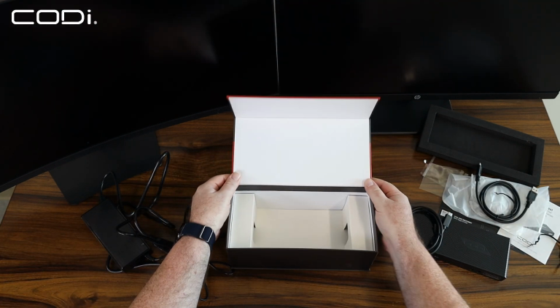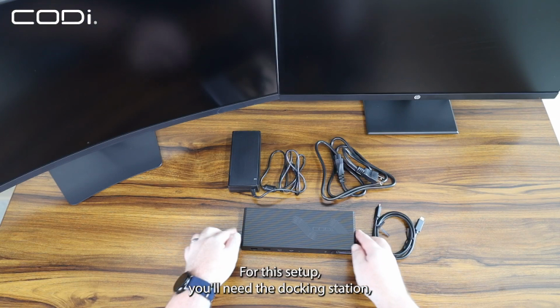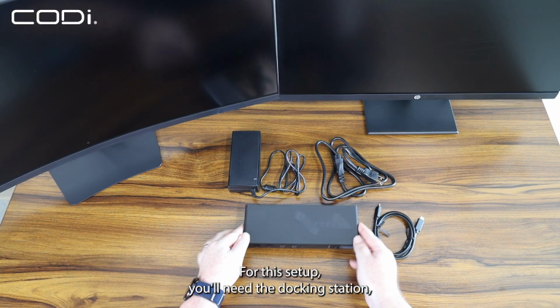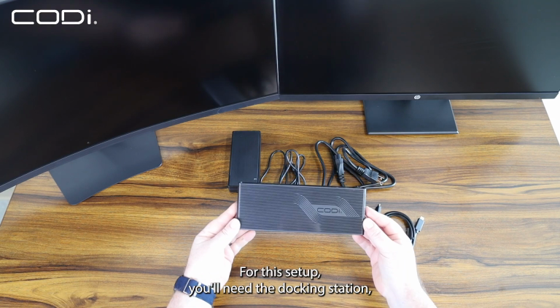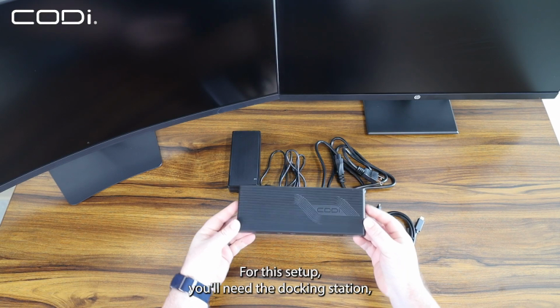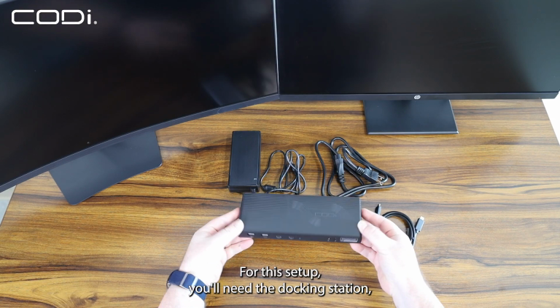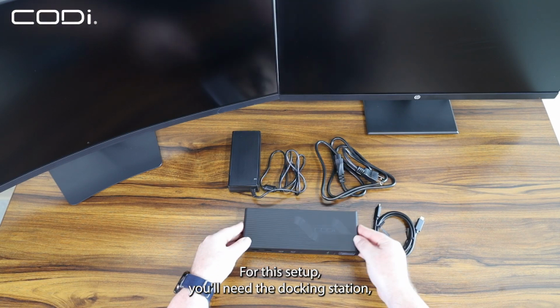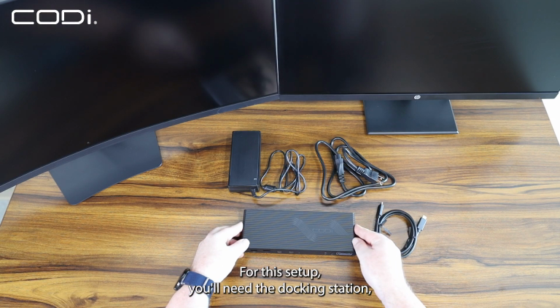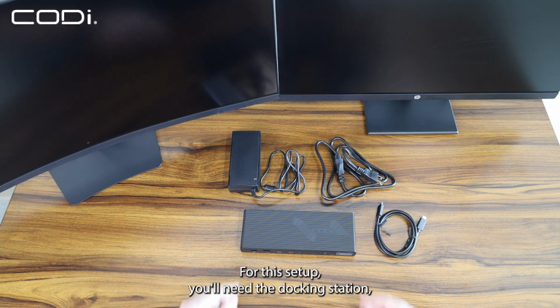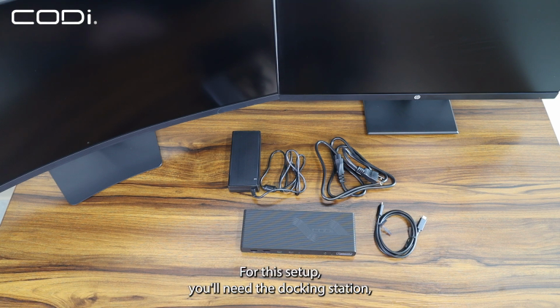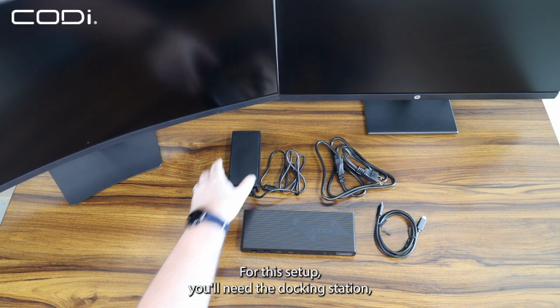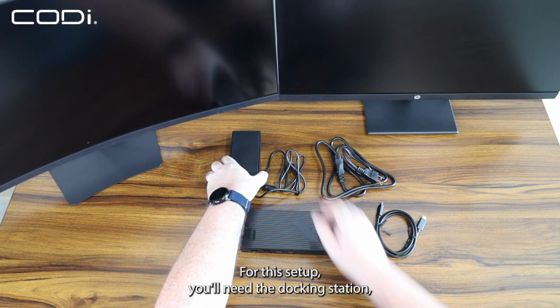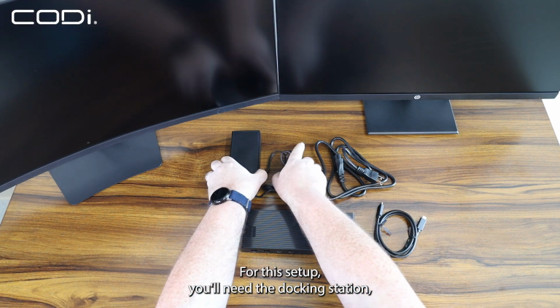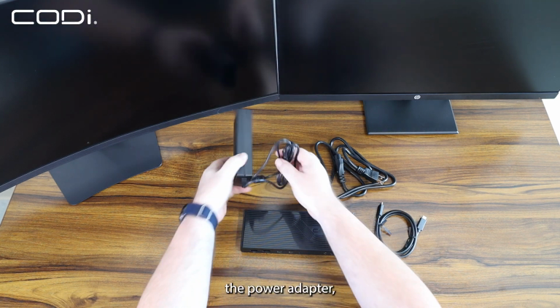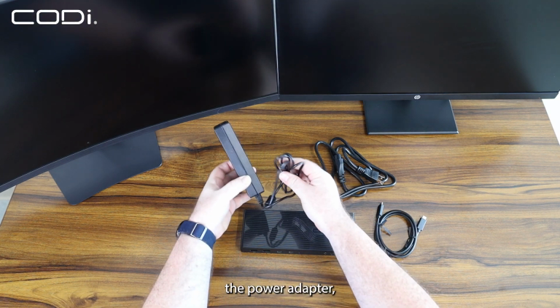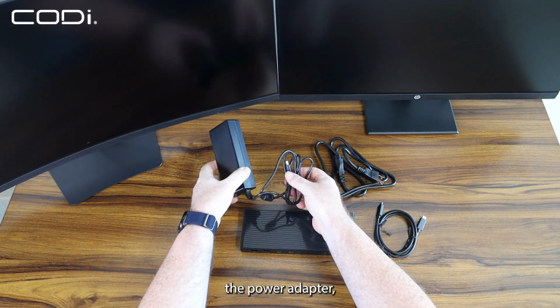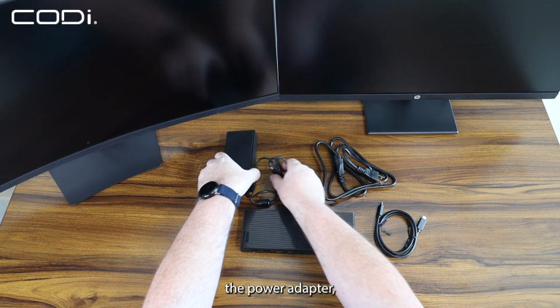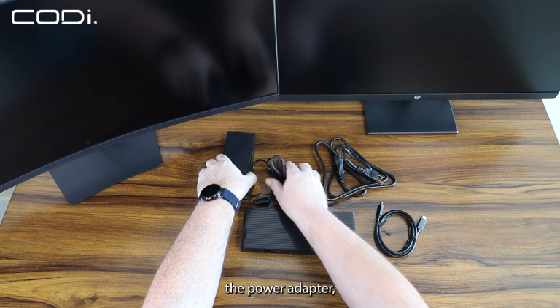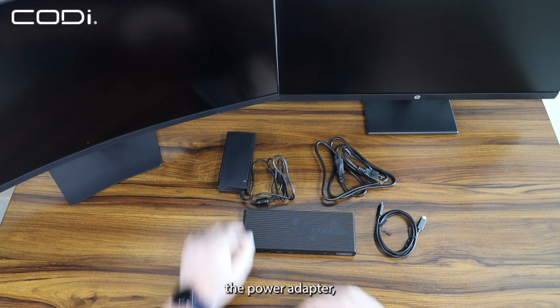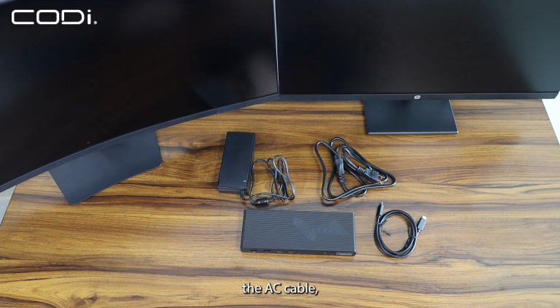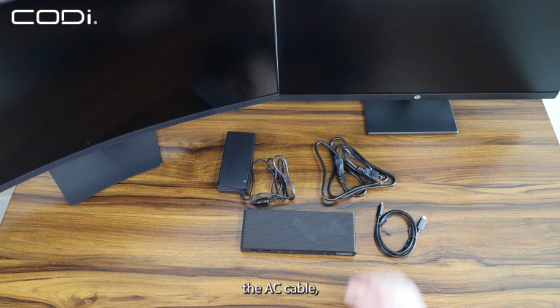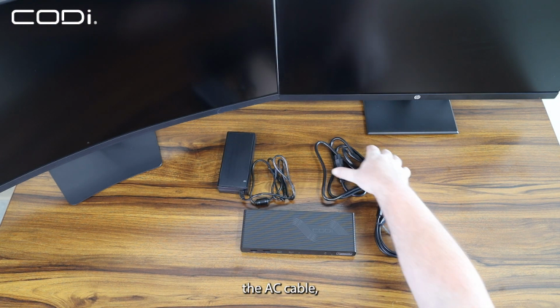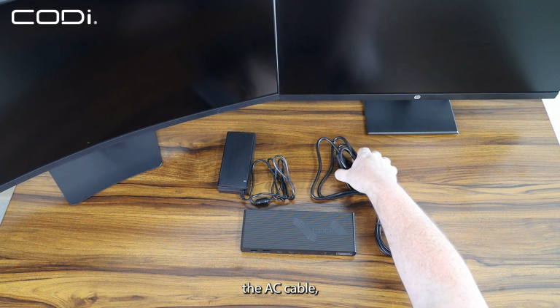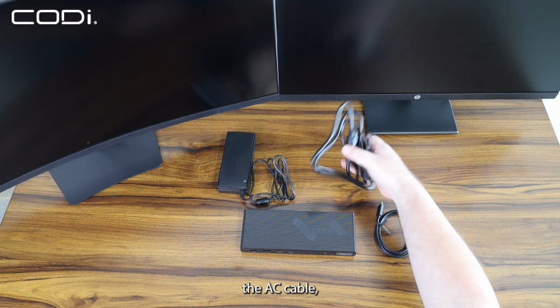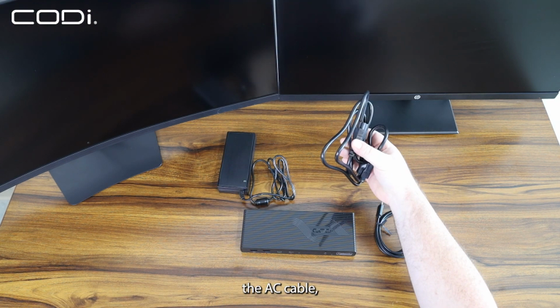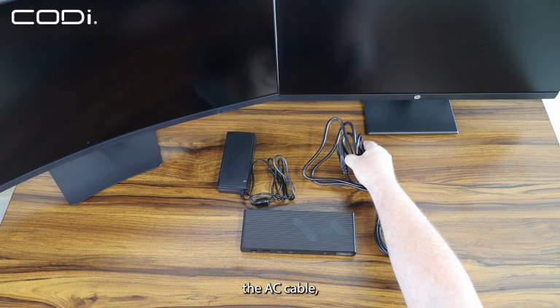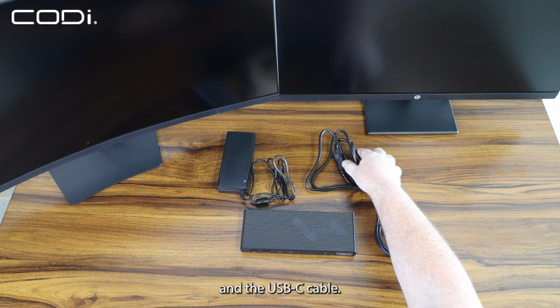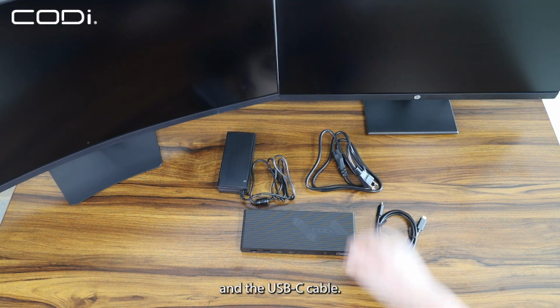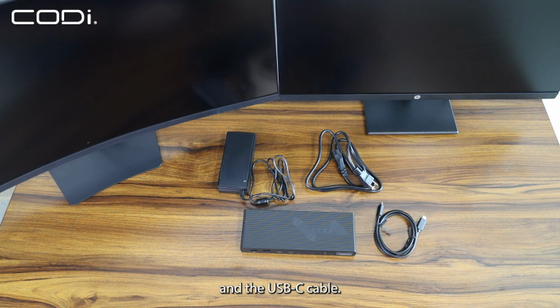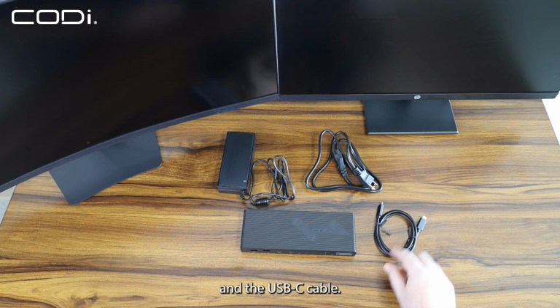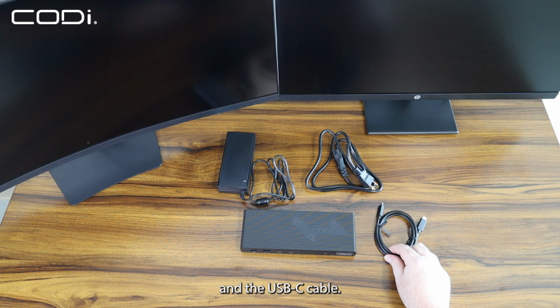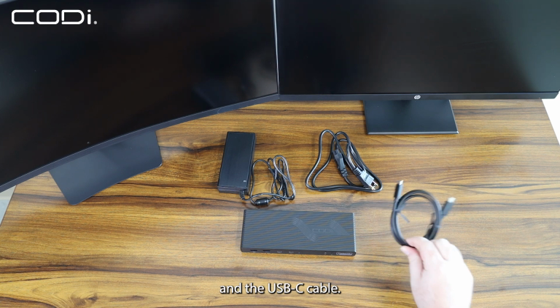For this setup, you'll need the docking station, the power adapter, the AC cable, and the USB-C cable.